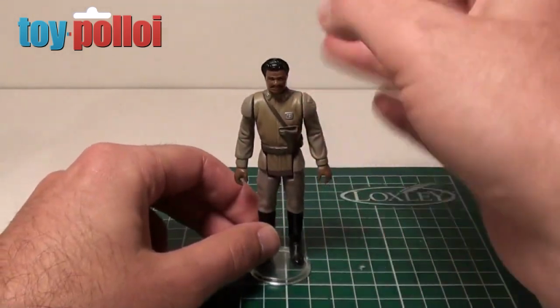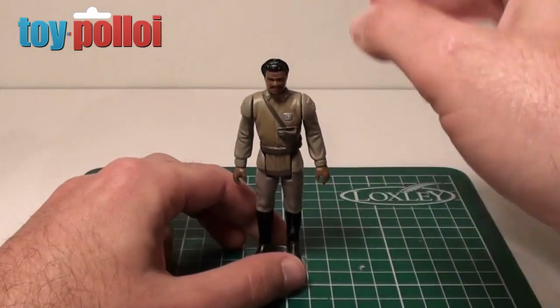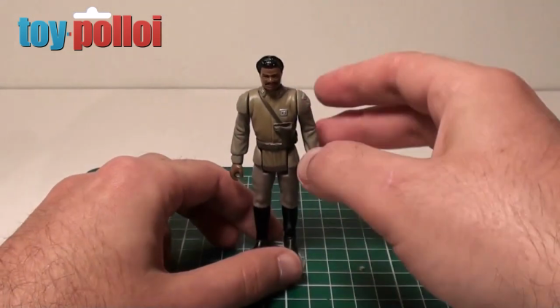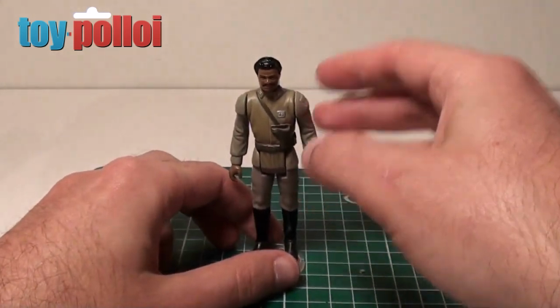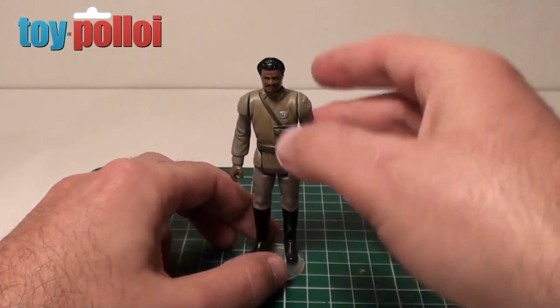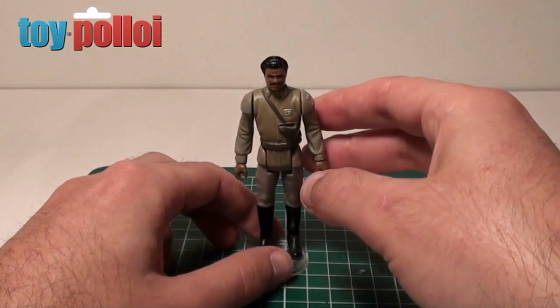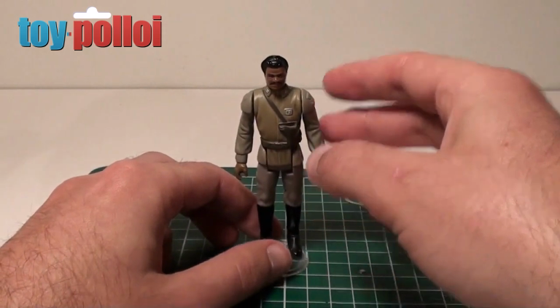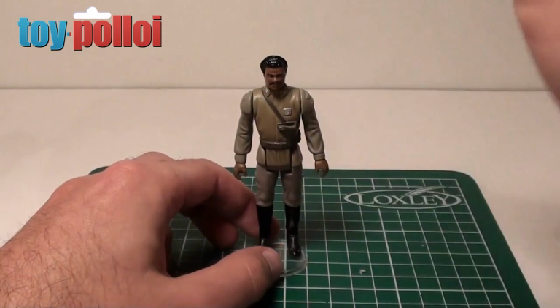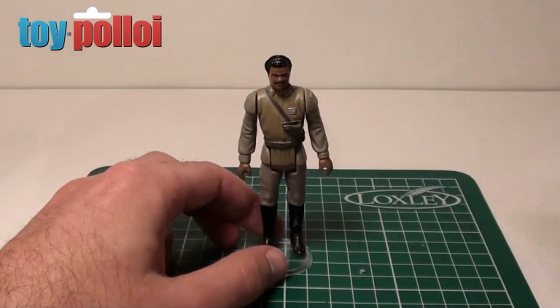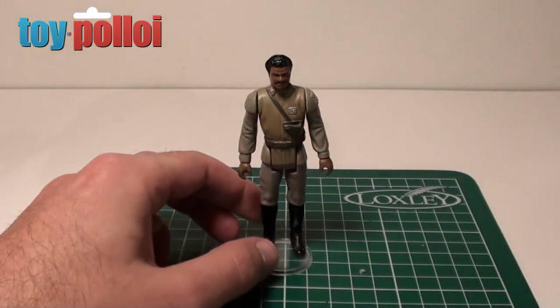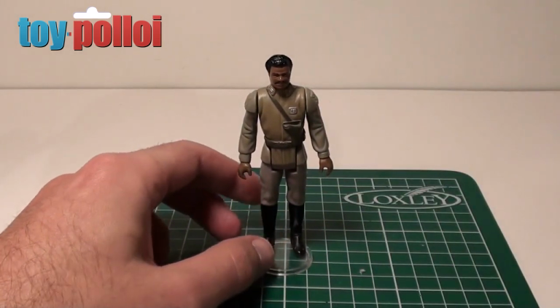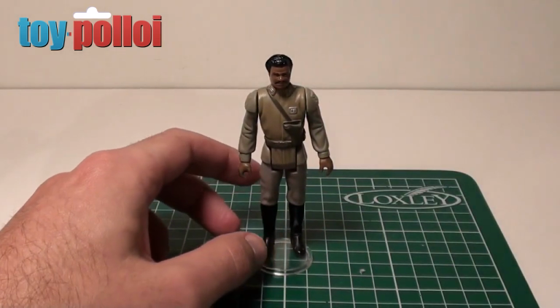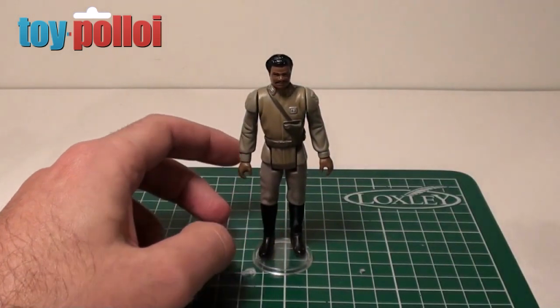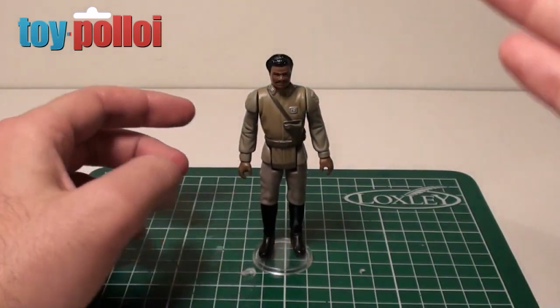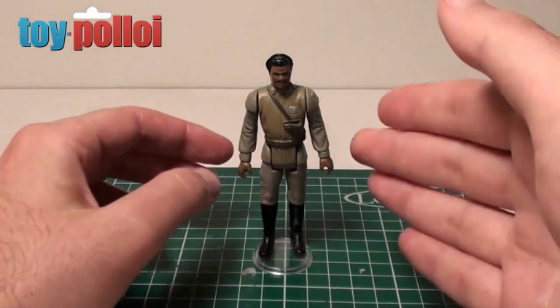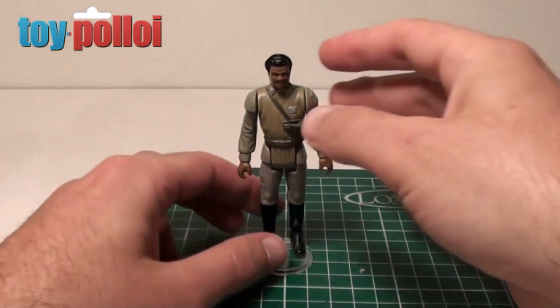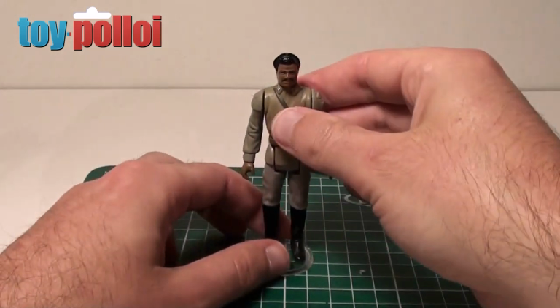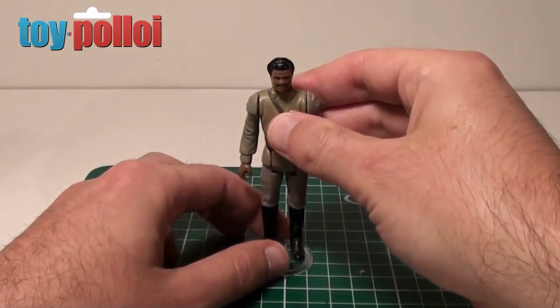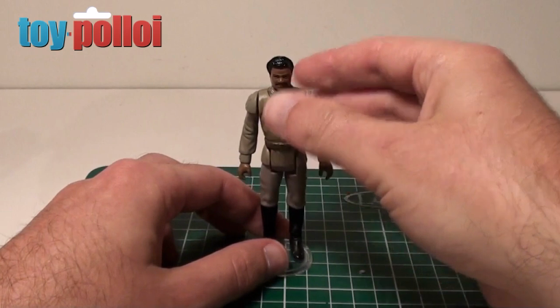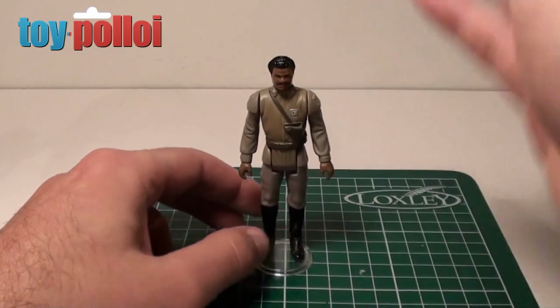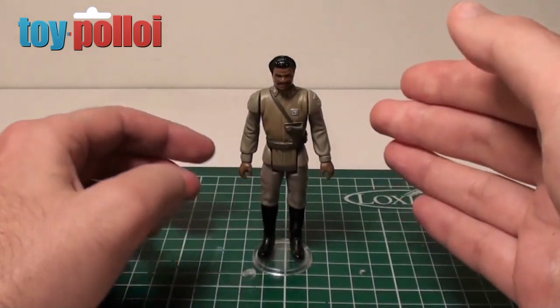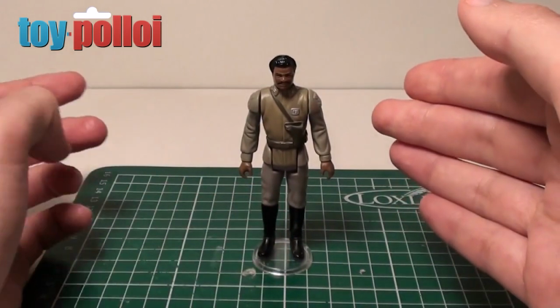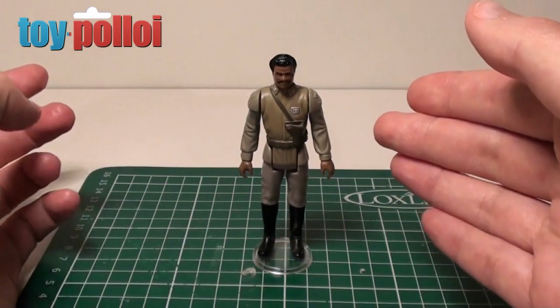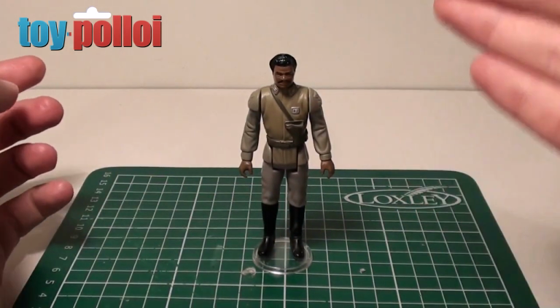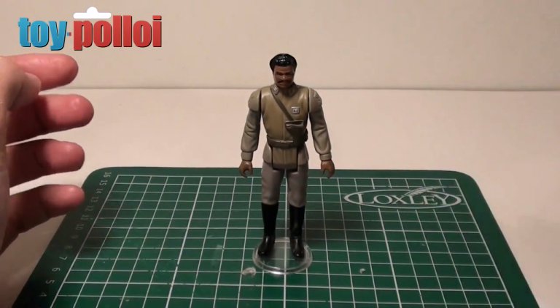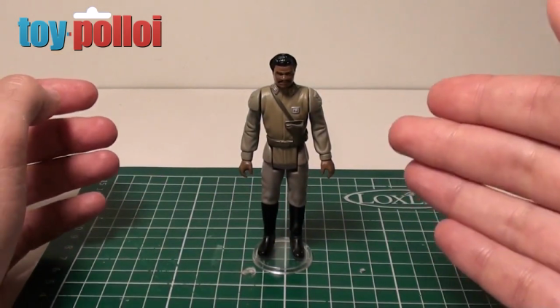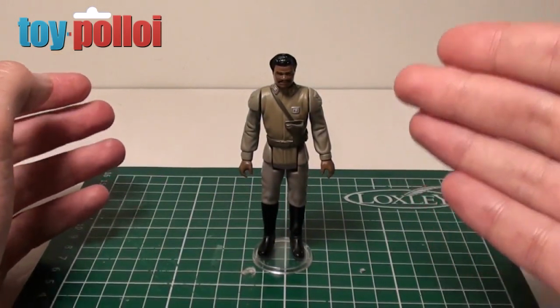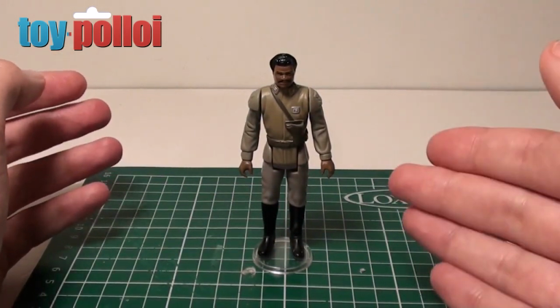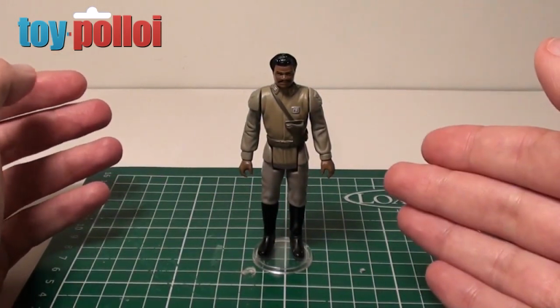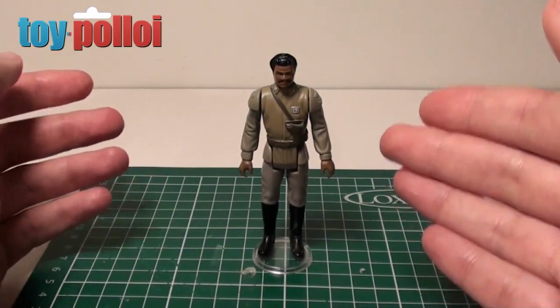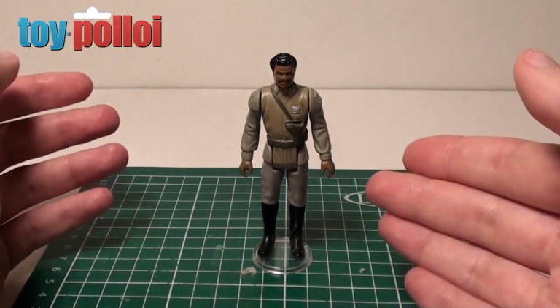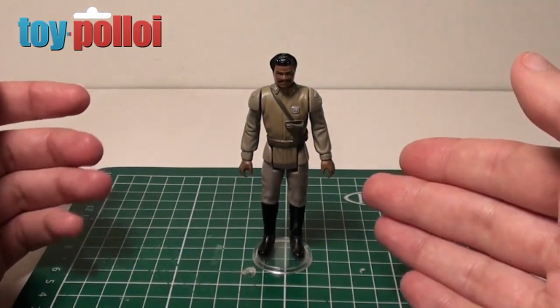So what we're going to do is try and make a cape. Now this is a question I get asked all the time — what sort of material to use and how to go about making it. And it's proved to be very difficult to find a good material.